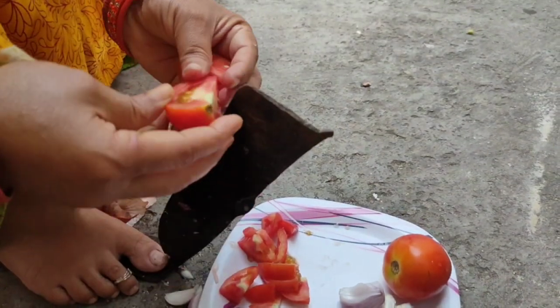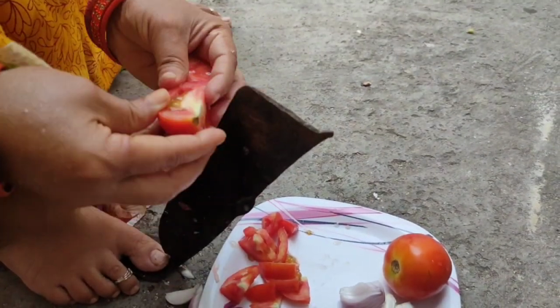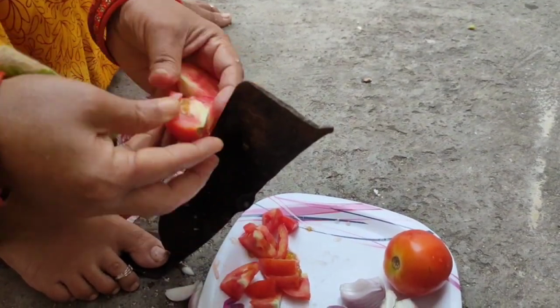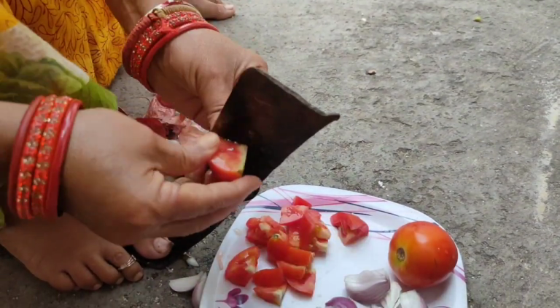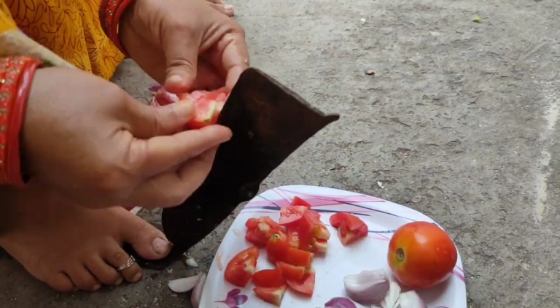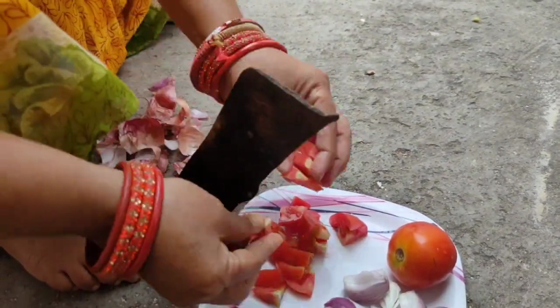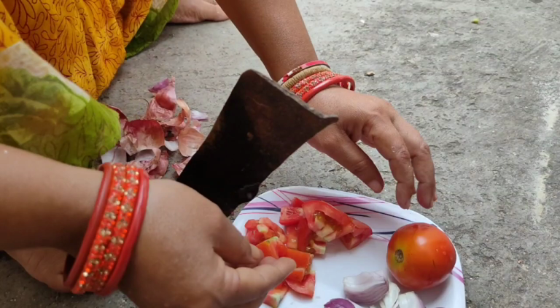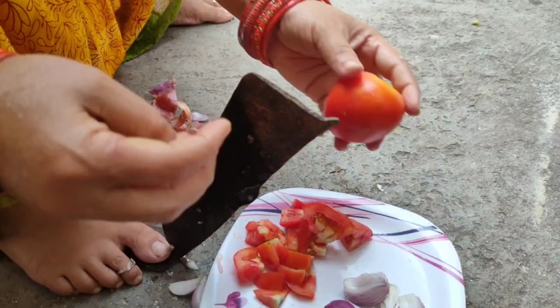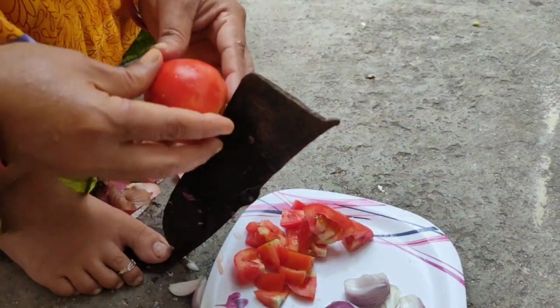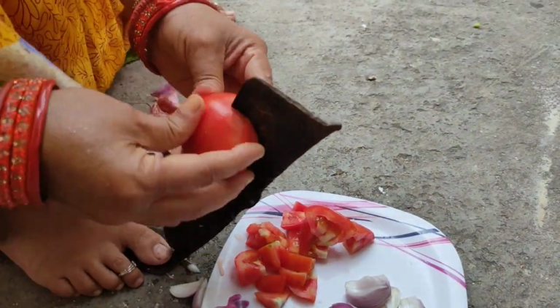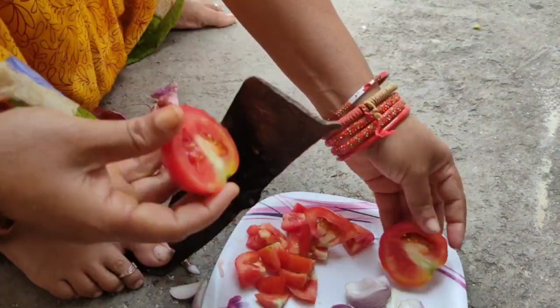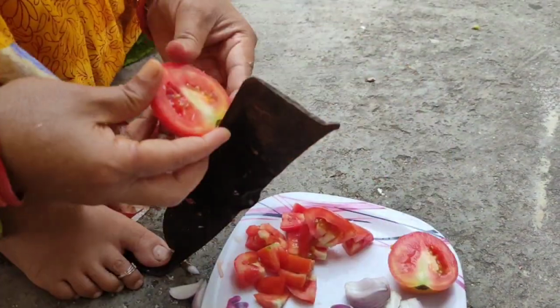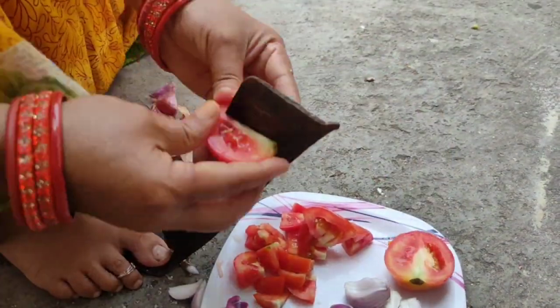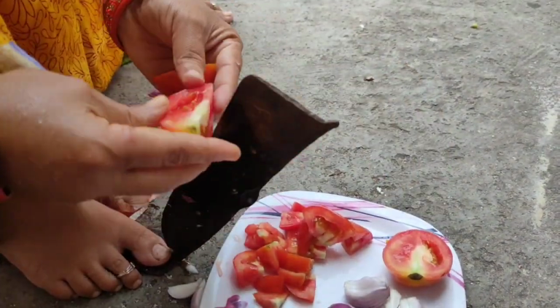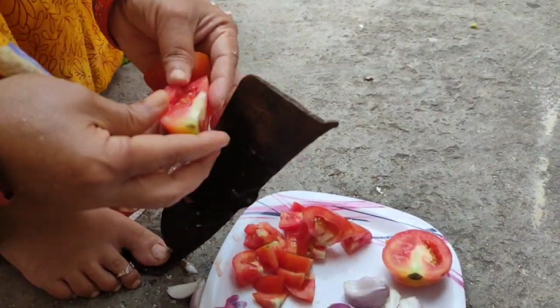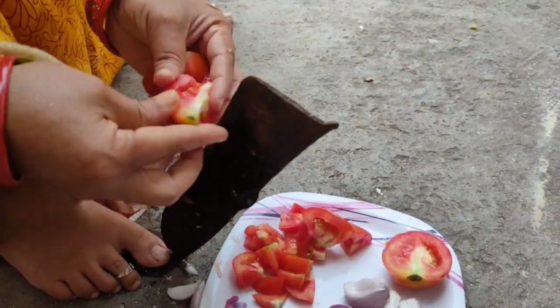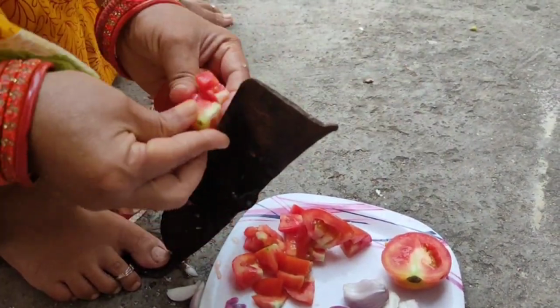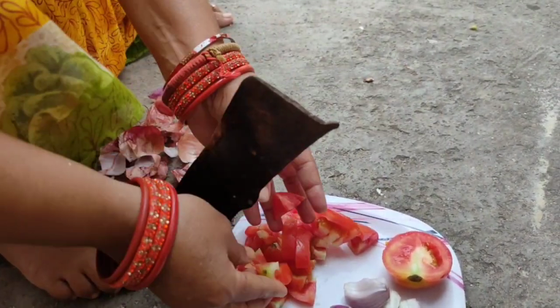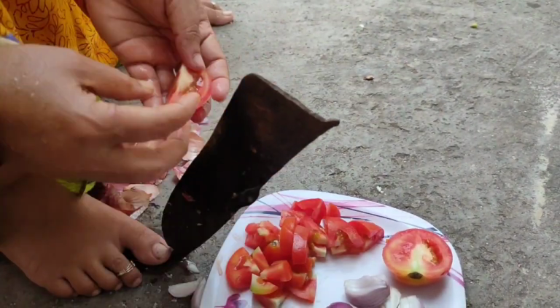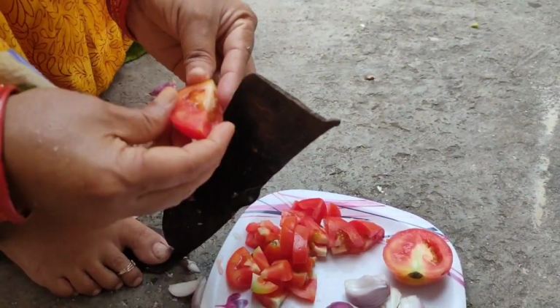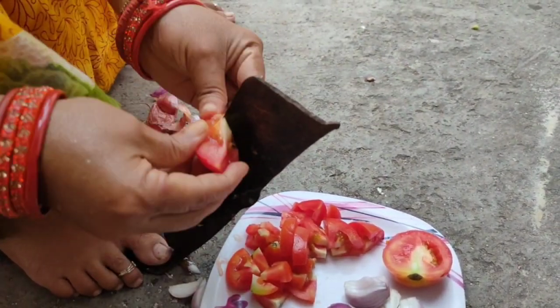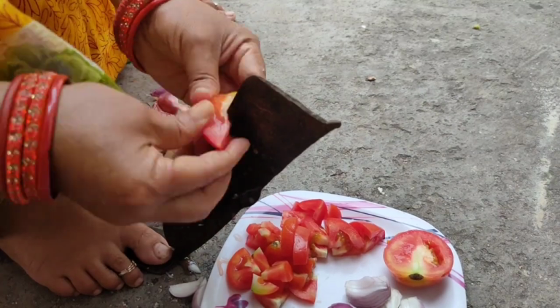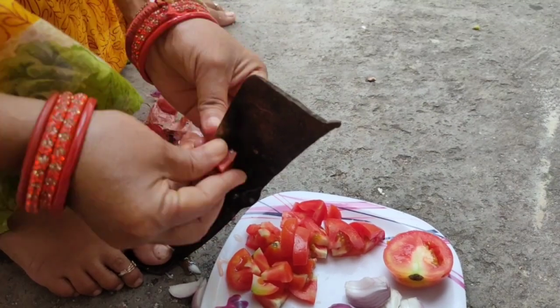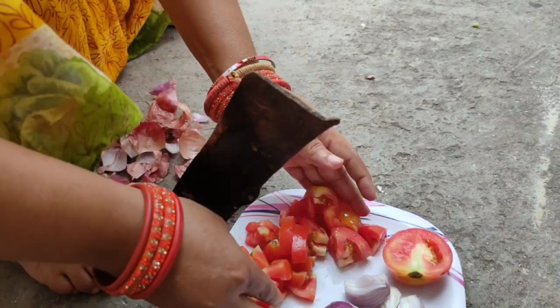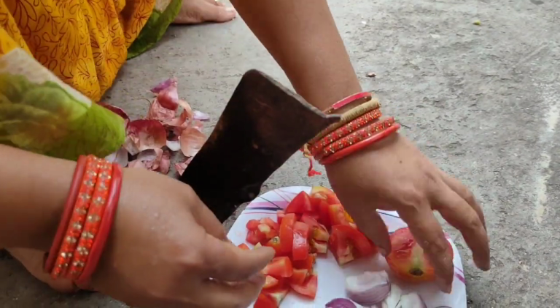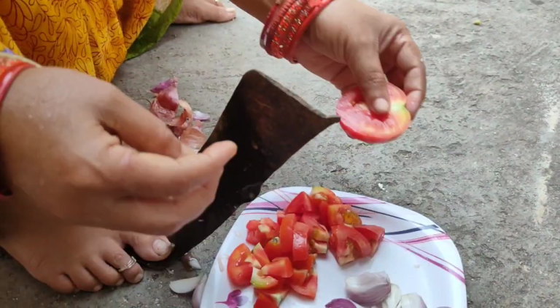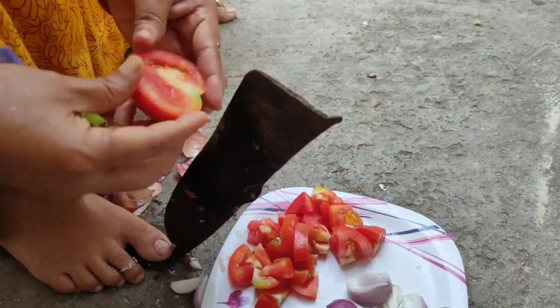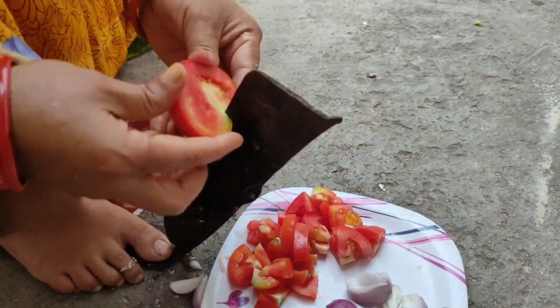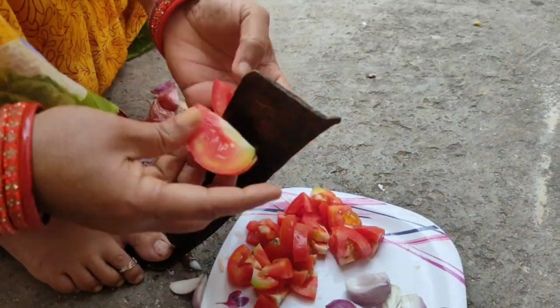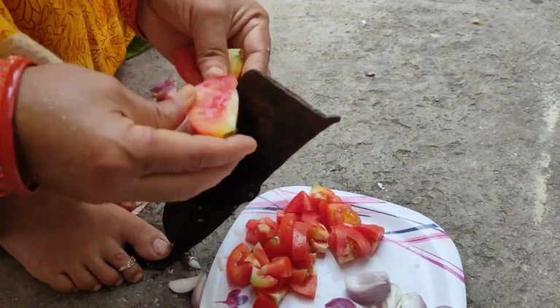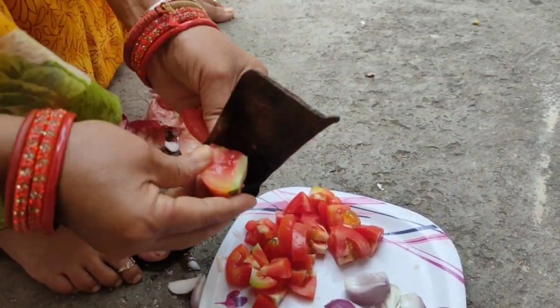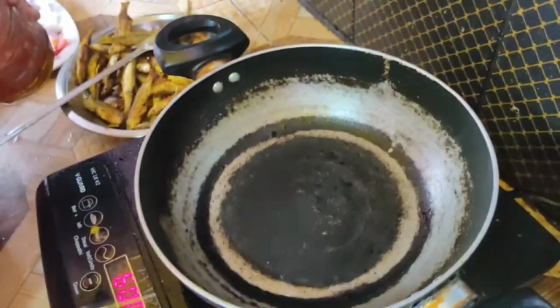I'm going to get a little bit of a bun. Look at the bun! It's all about the bun. It's a bun.